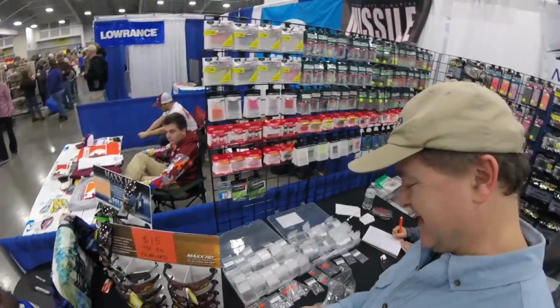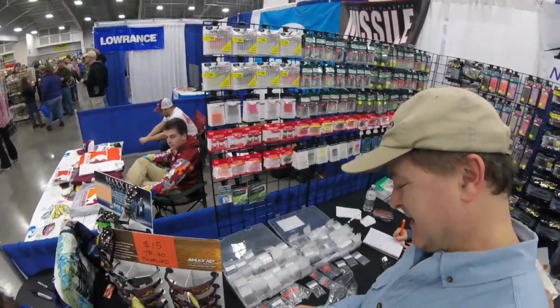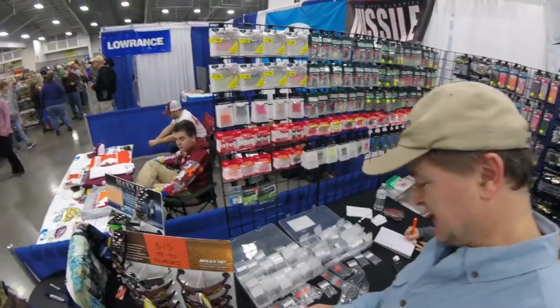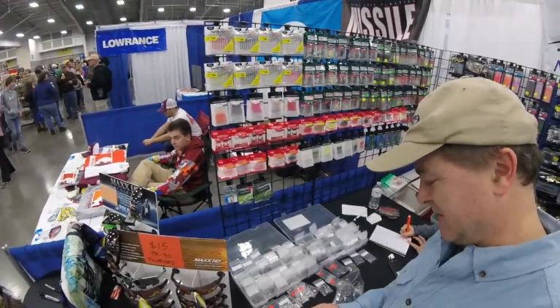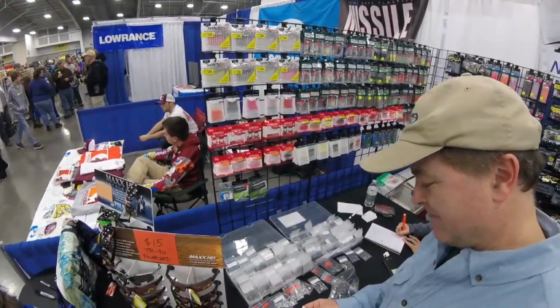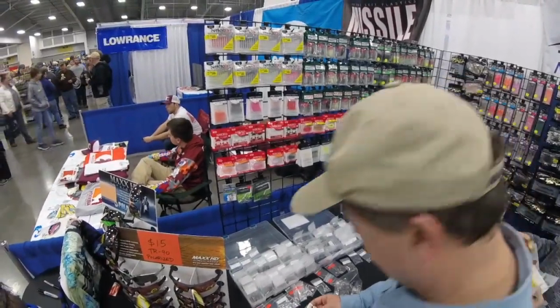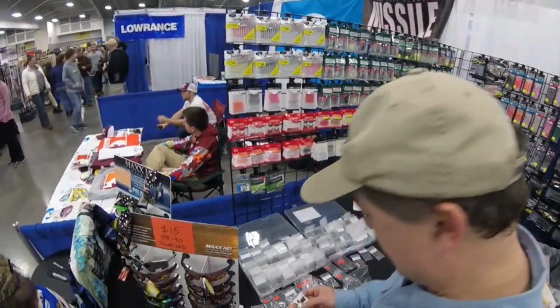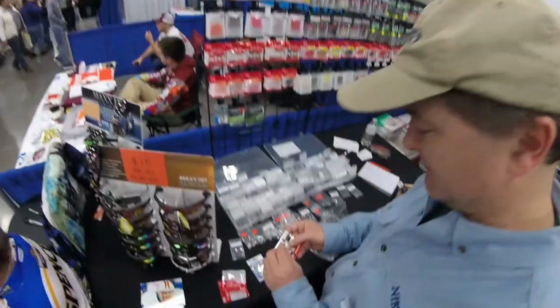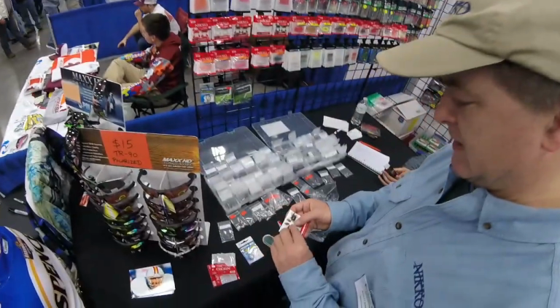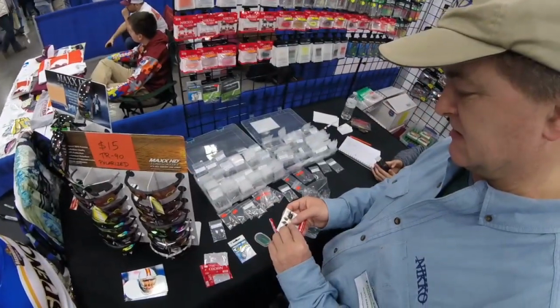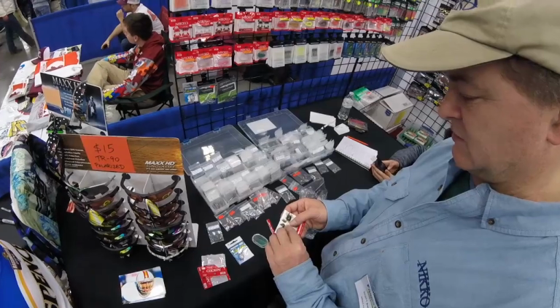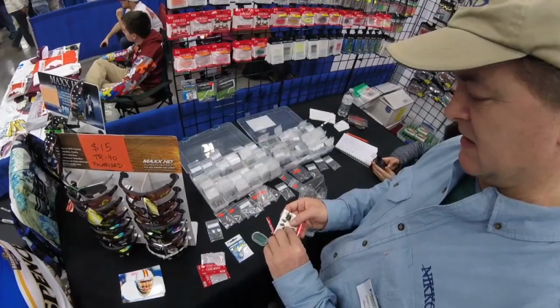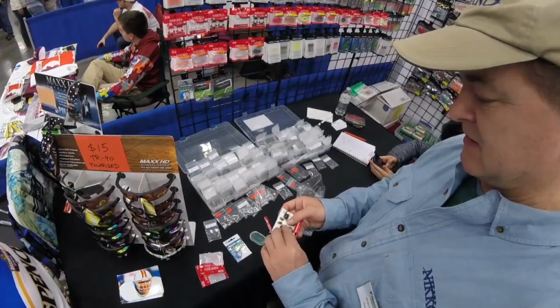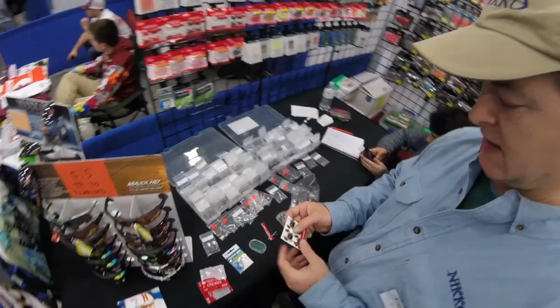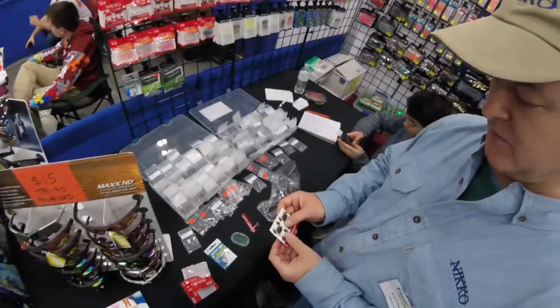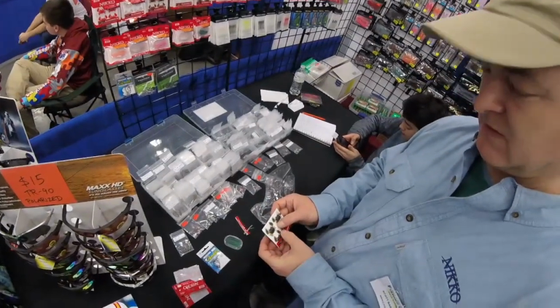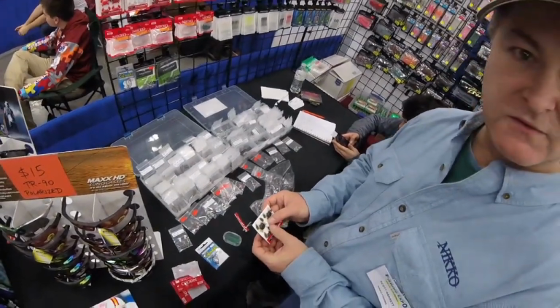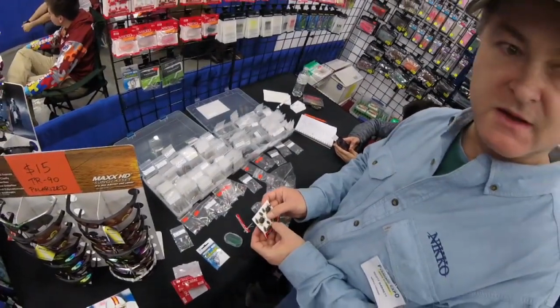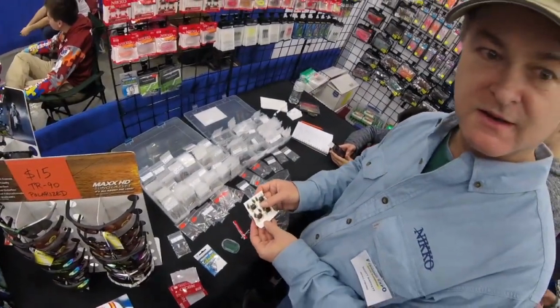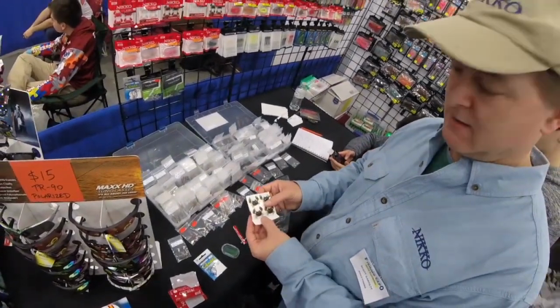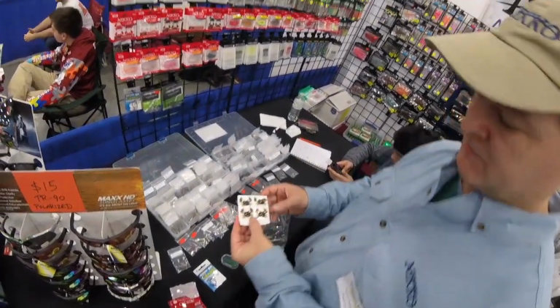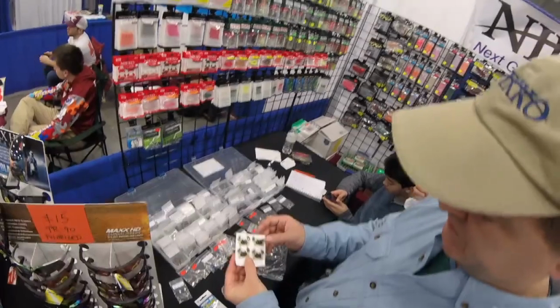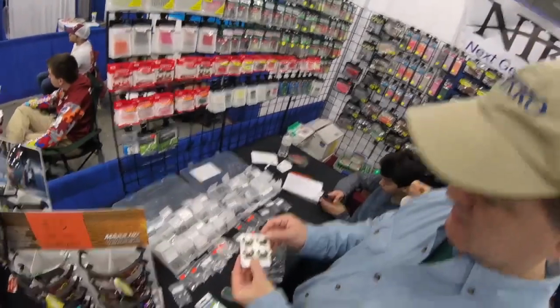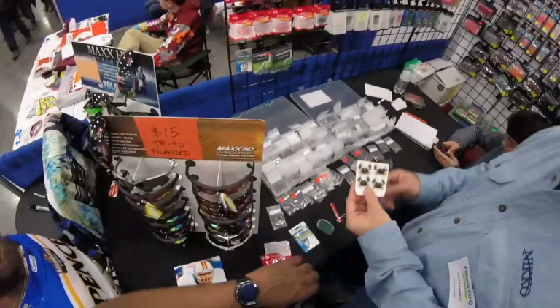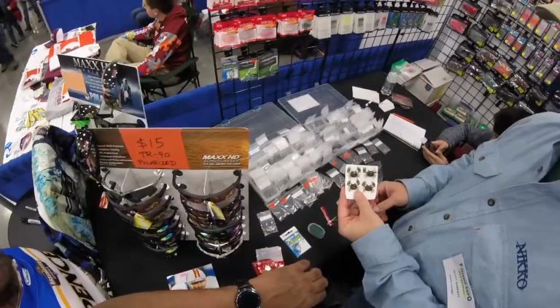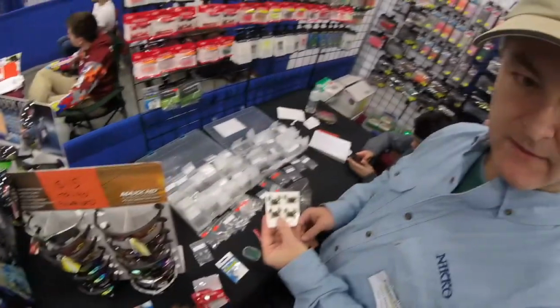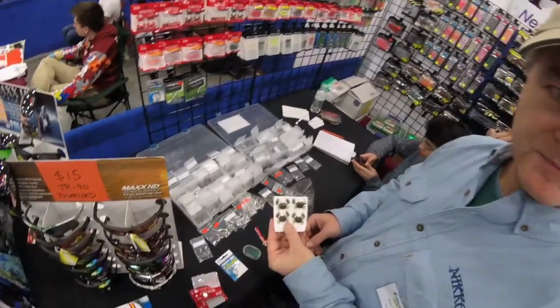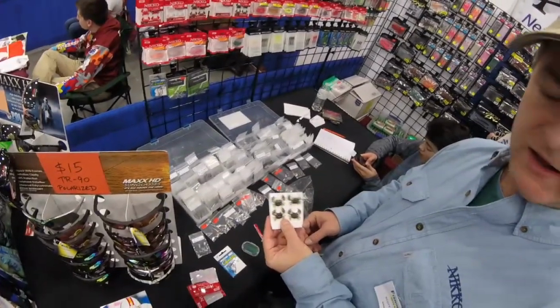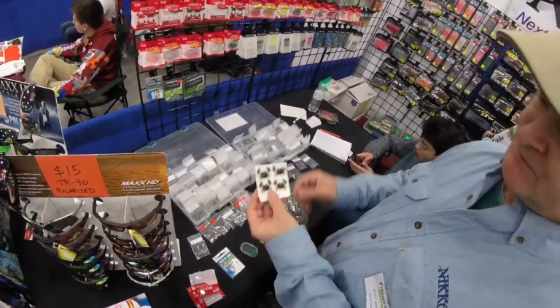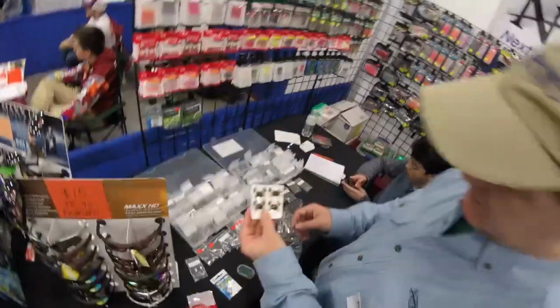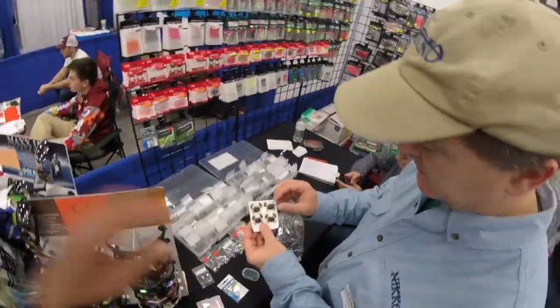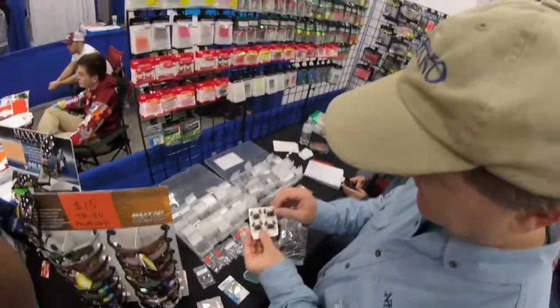On a small jig head, a buddy of mine down in Florida just killed it with sheepshead. He said it's the best thing he's ever used for sheepshead — he would choose these over live shrimp.